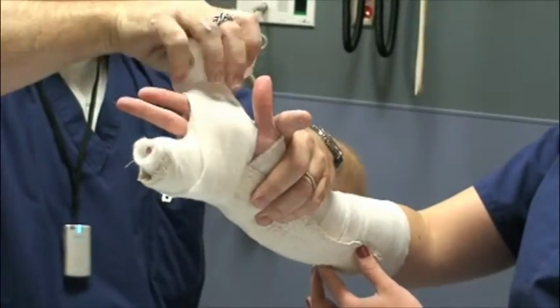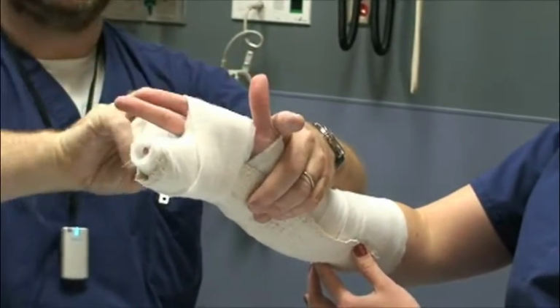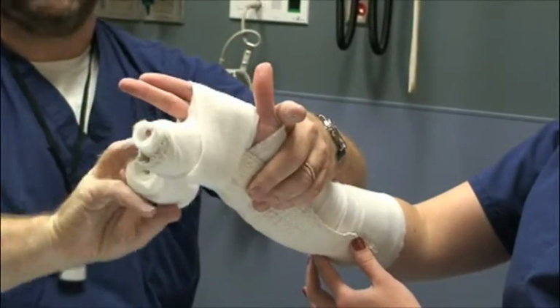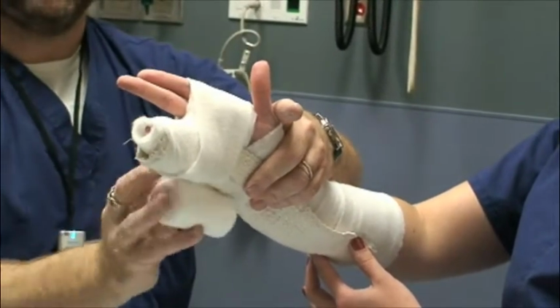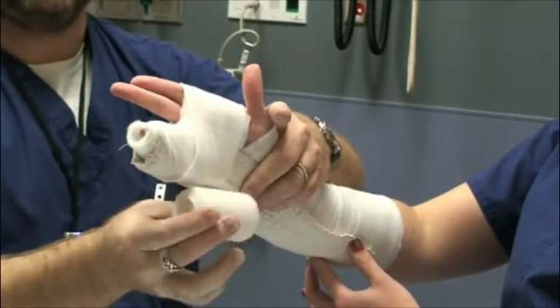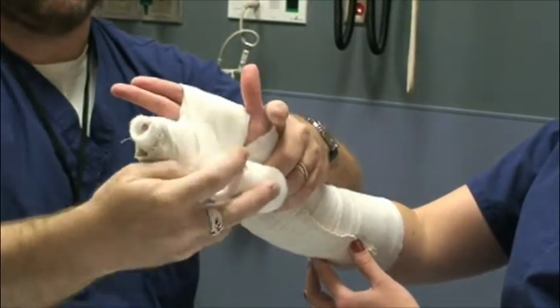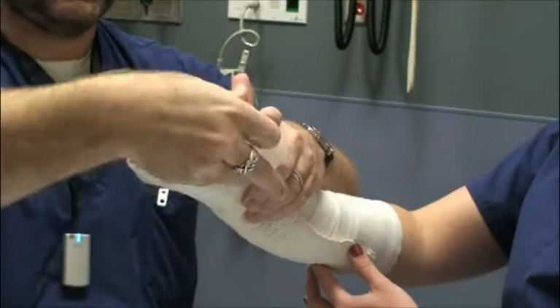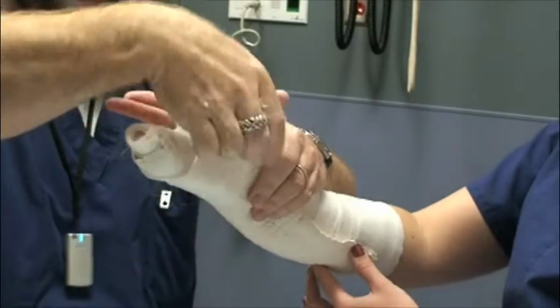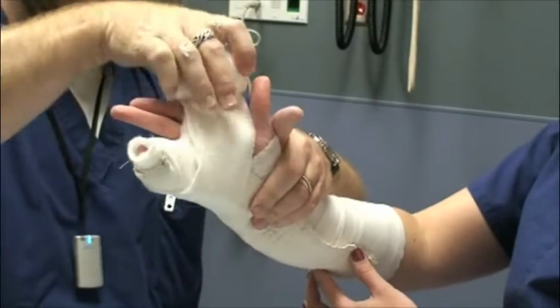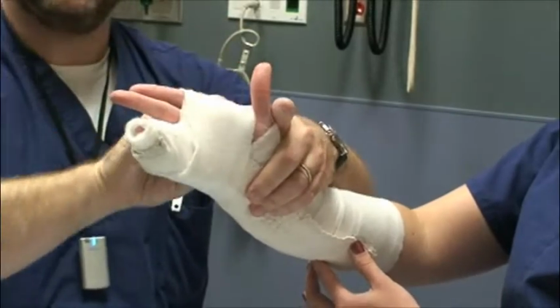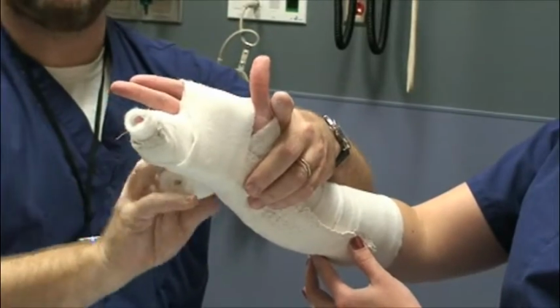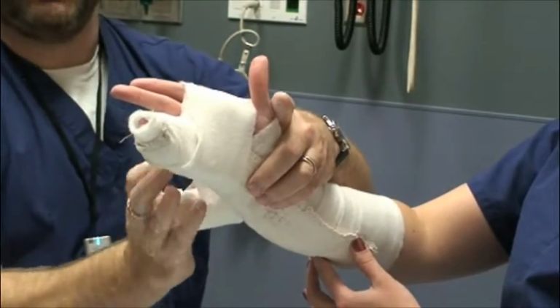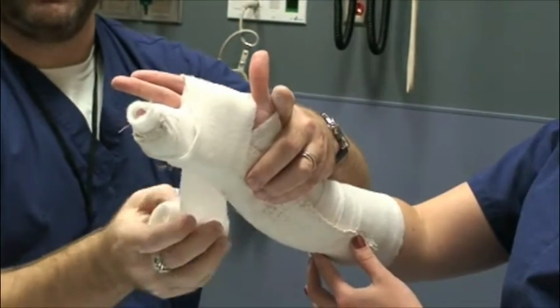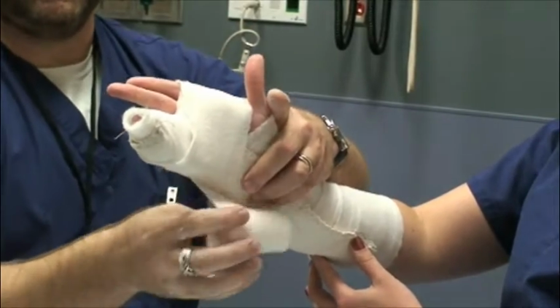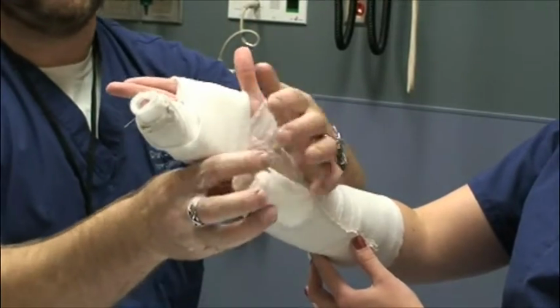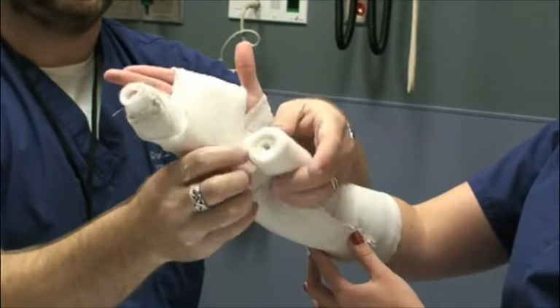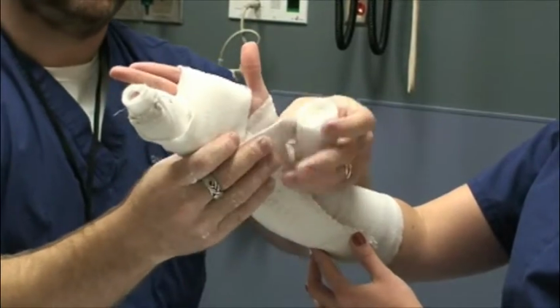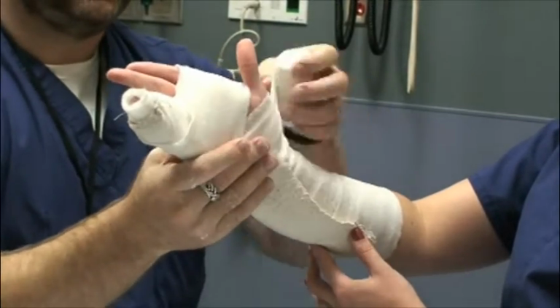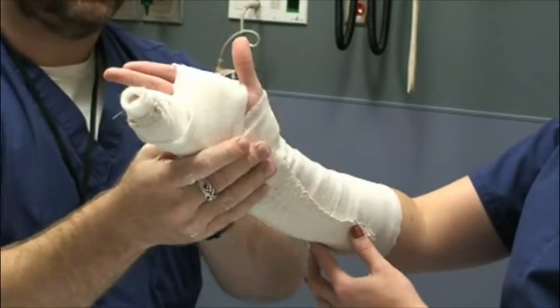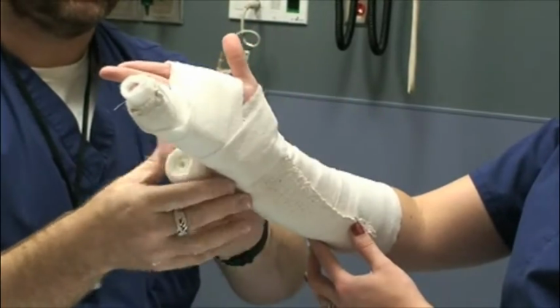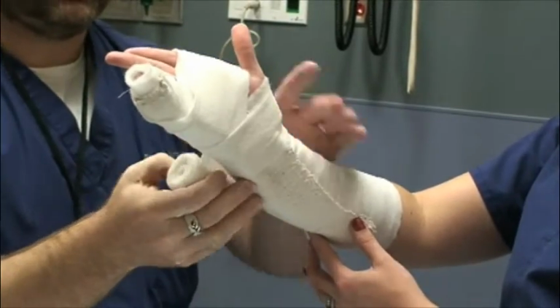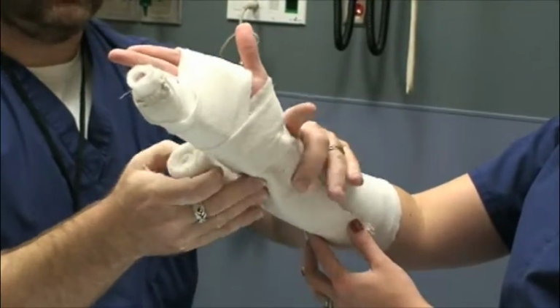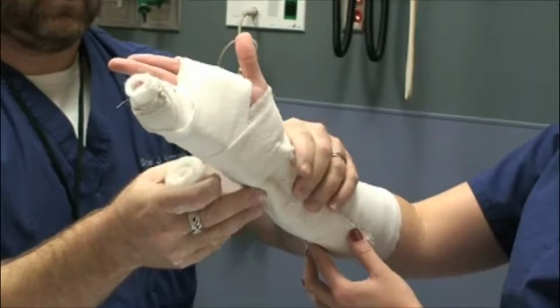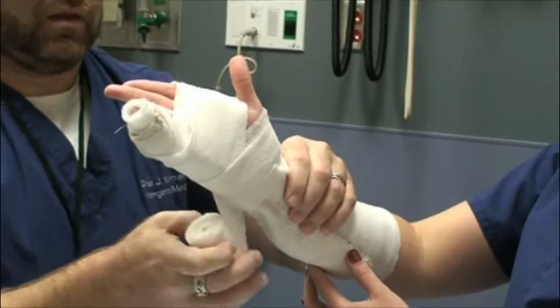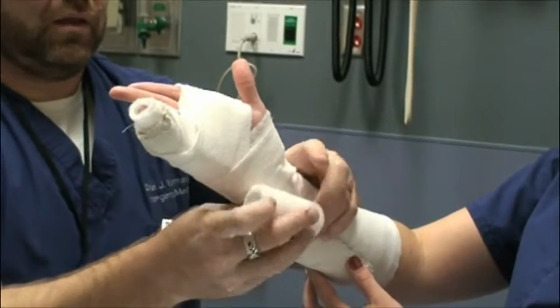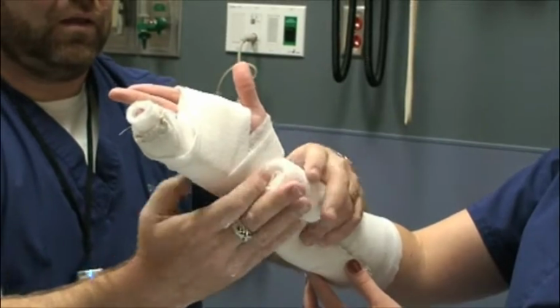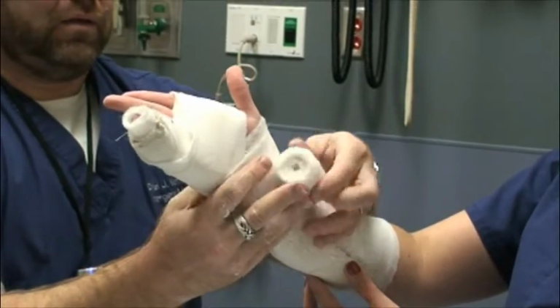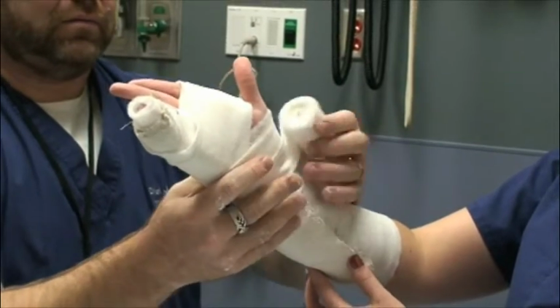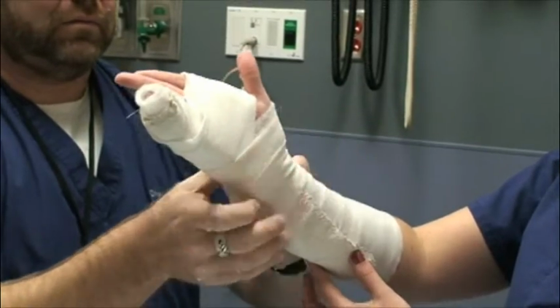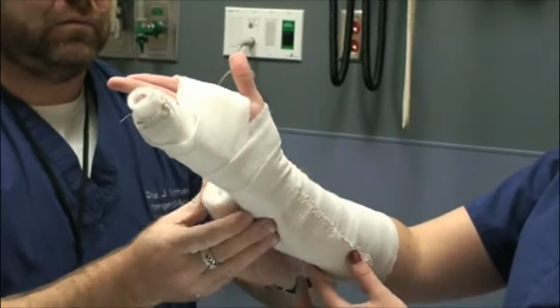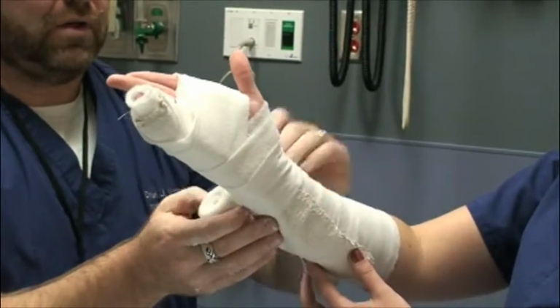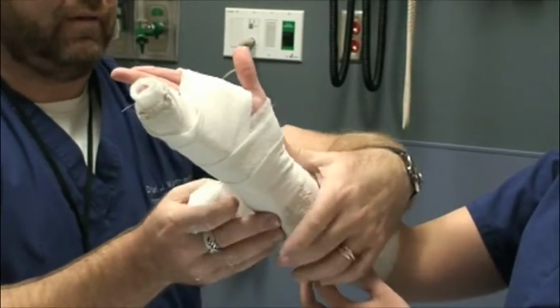Then we're going to use some web roll to secure — always wrapping from distal to proximal.